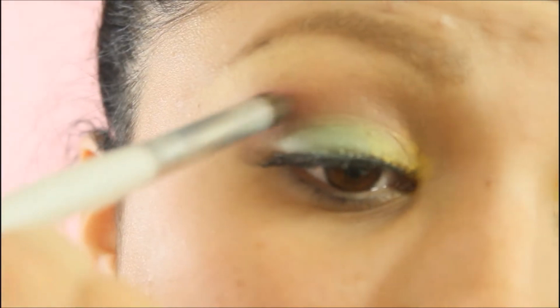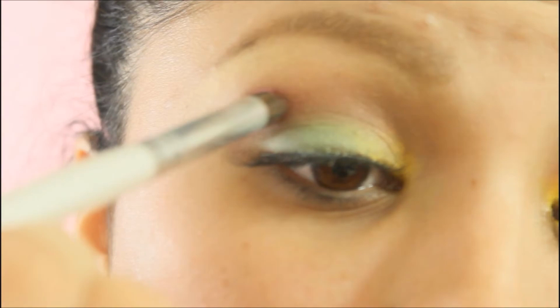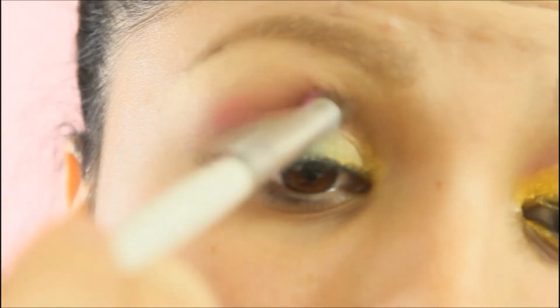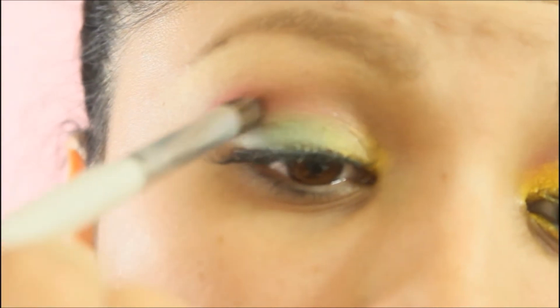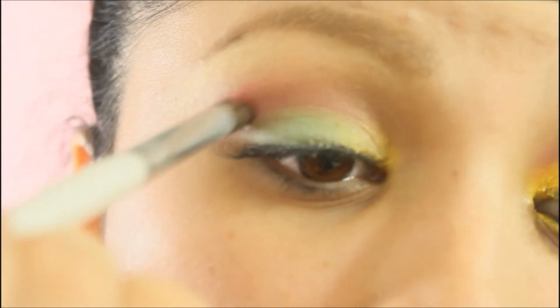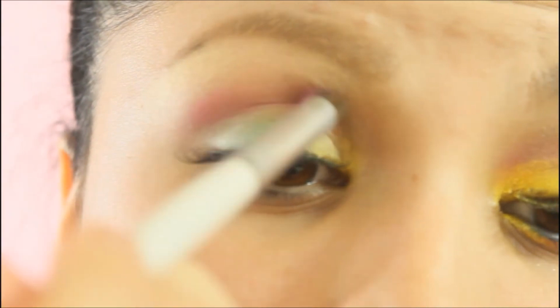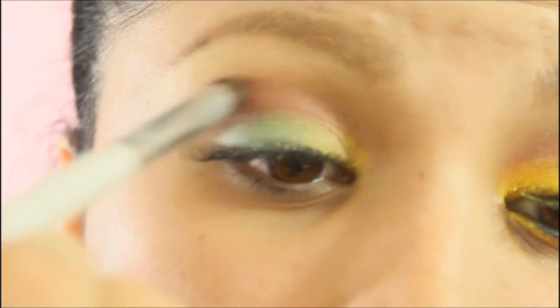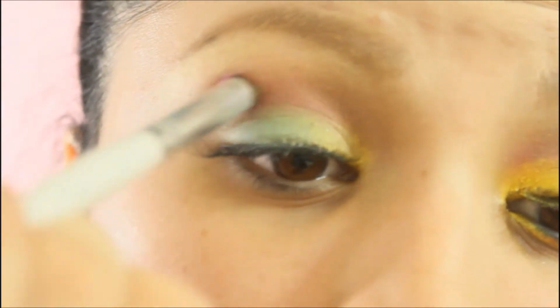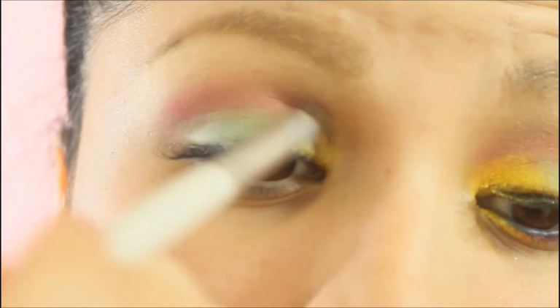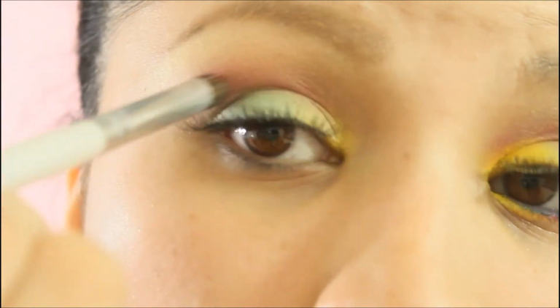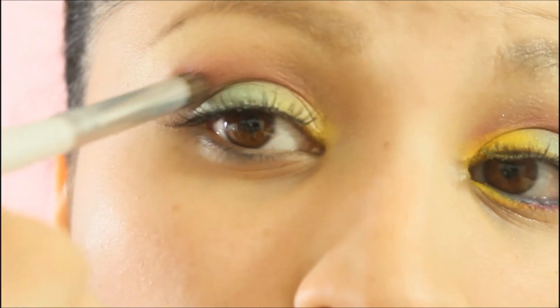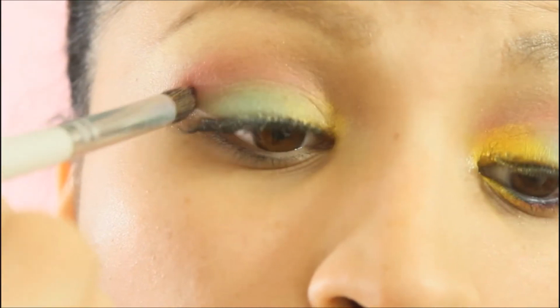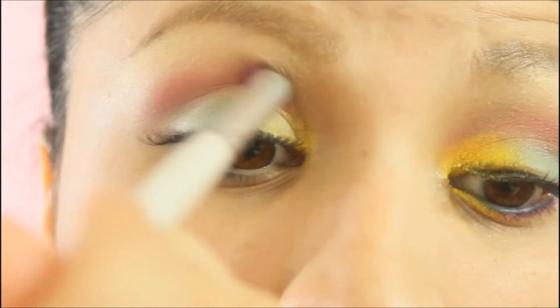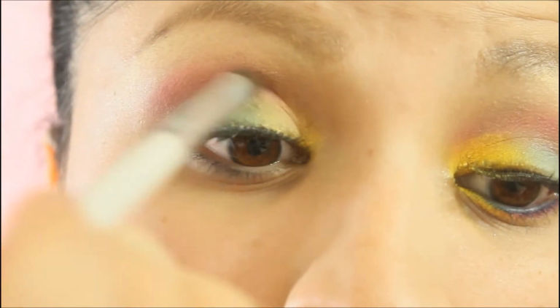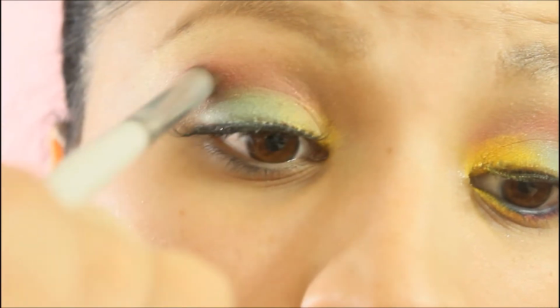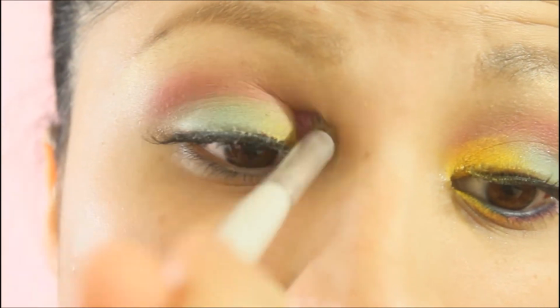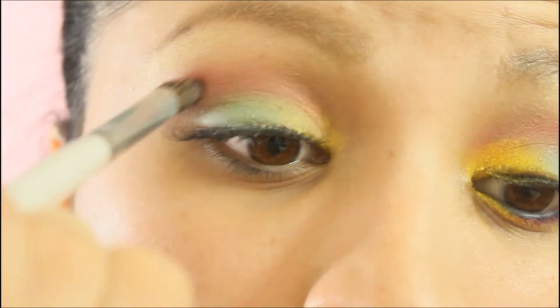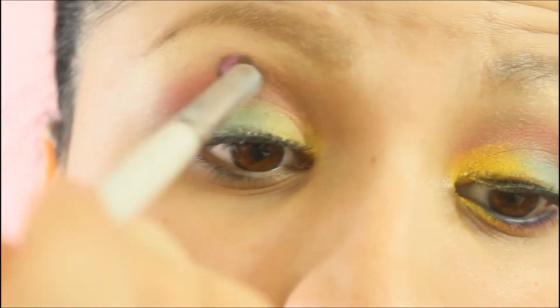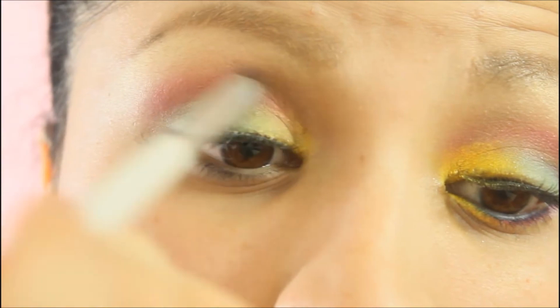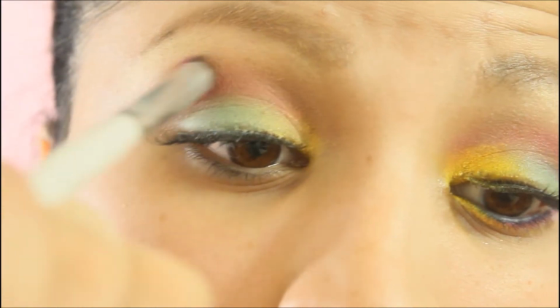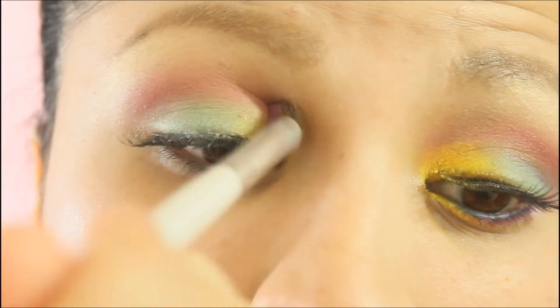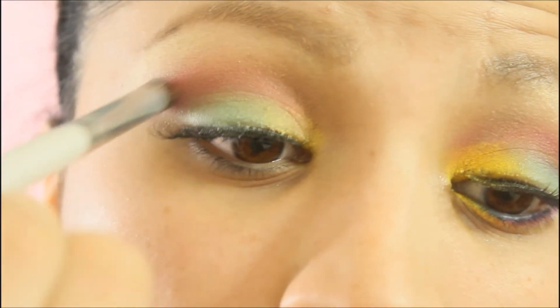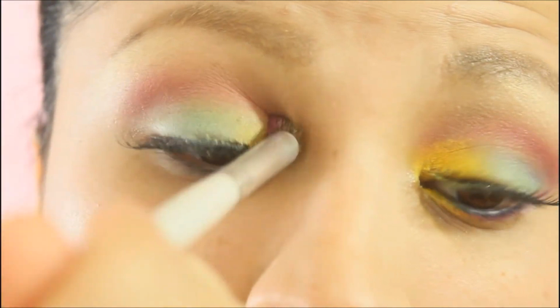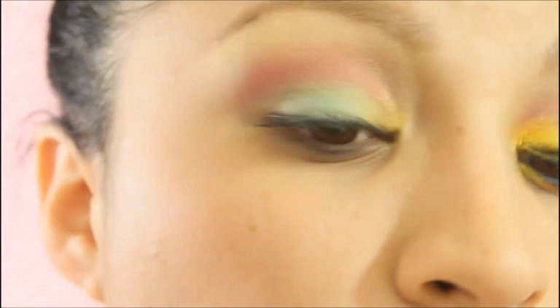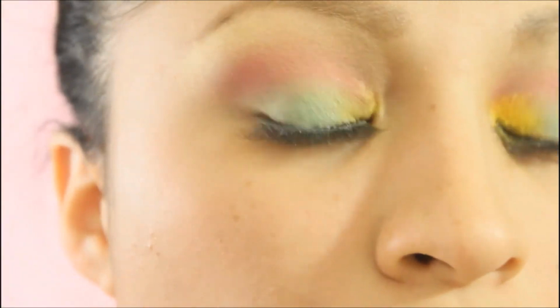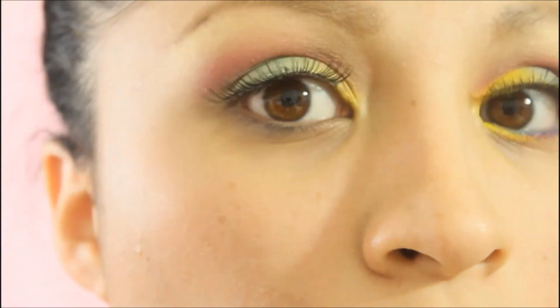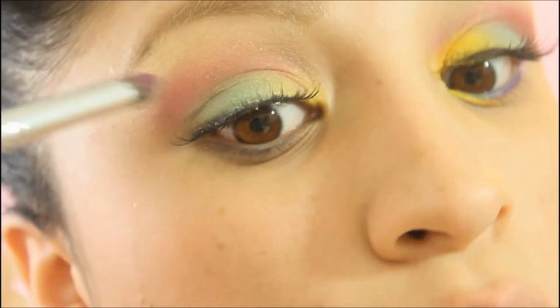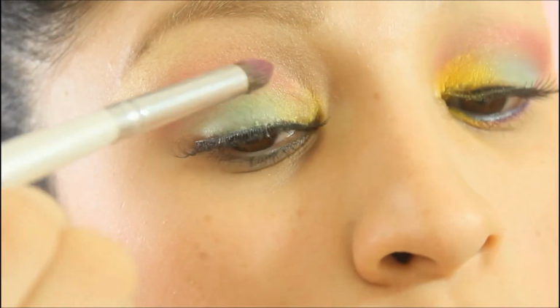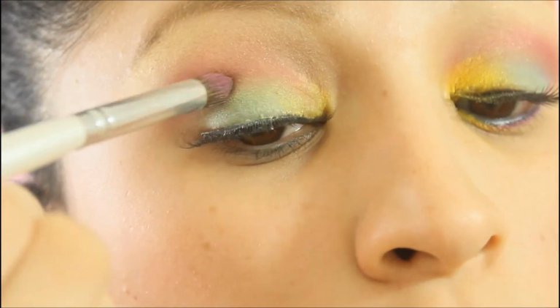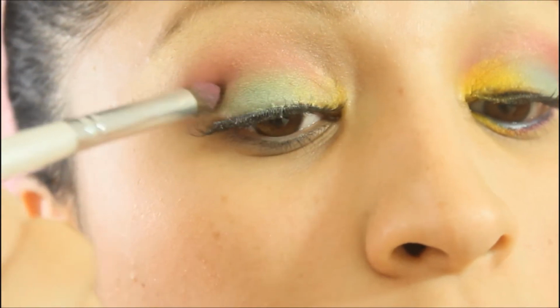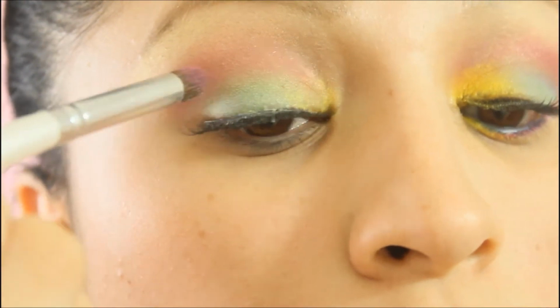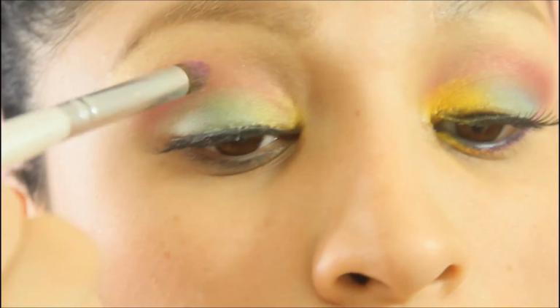You can definitely go subtle with this look or really bold — it just depends on how much eyeshadow you apply and of course the blending.